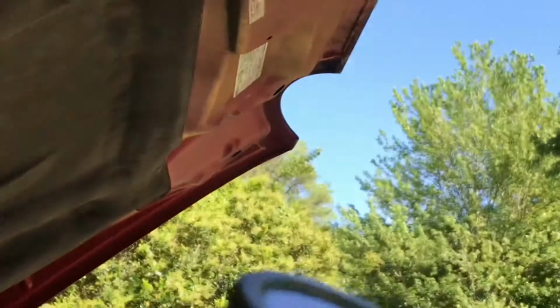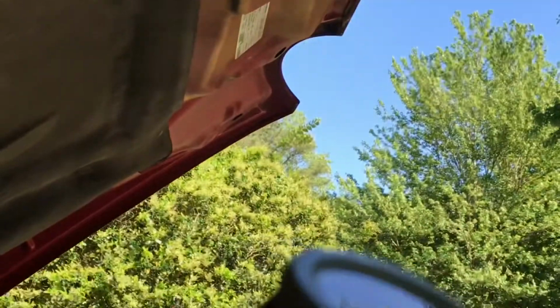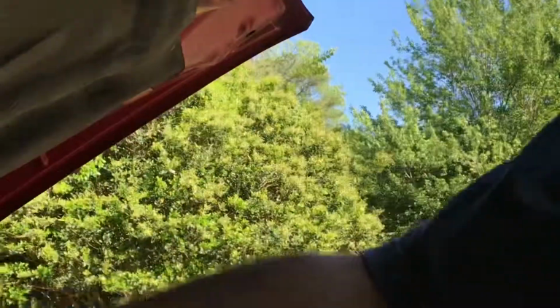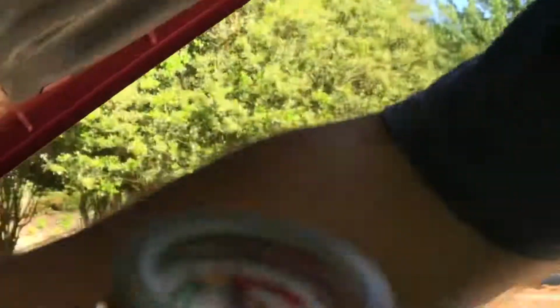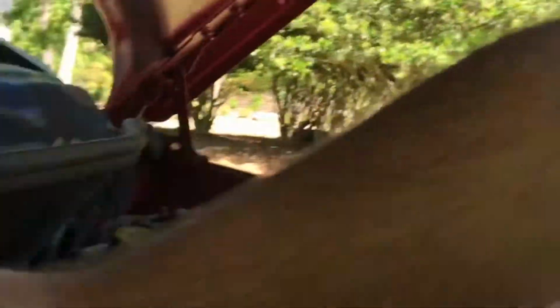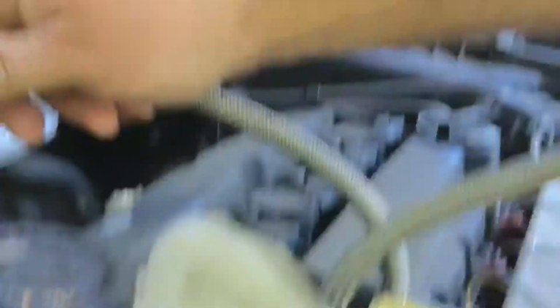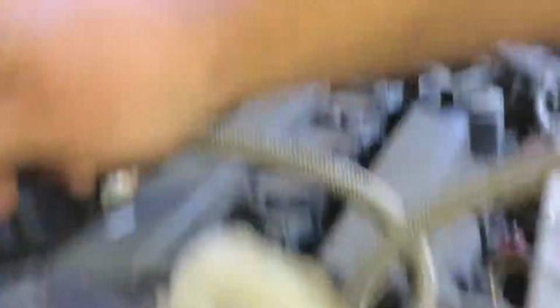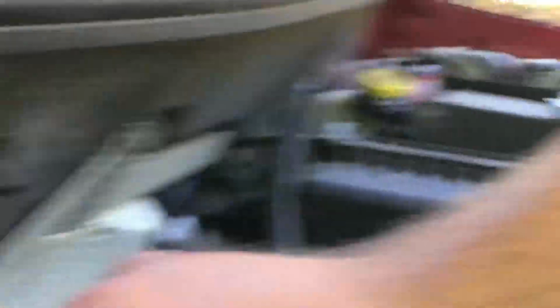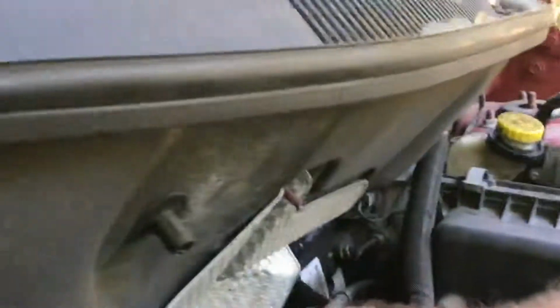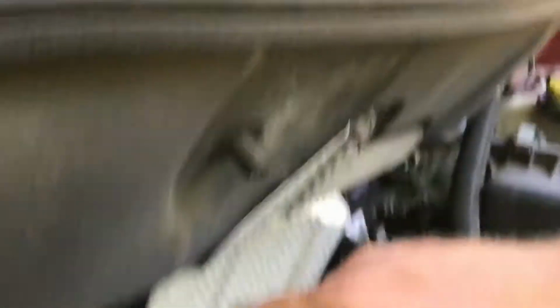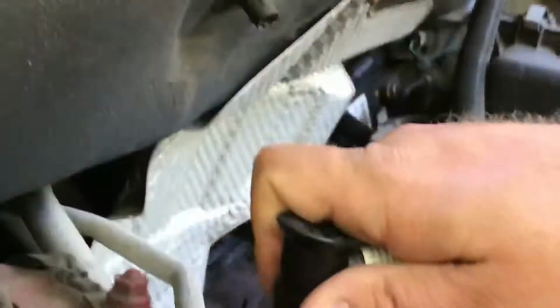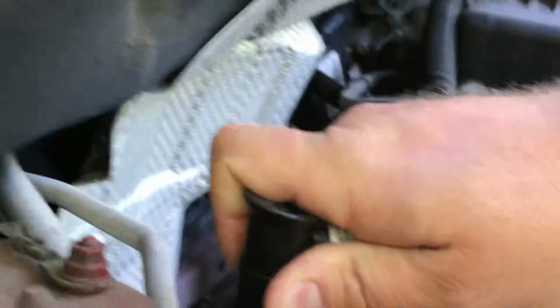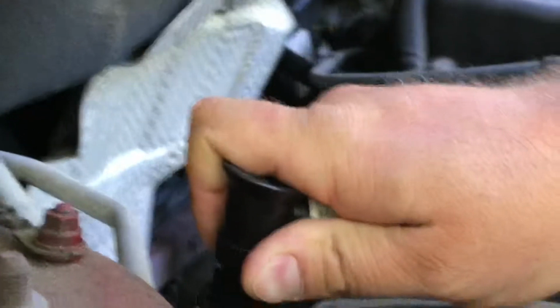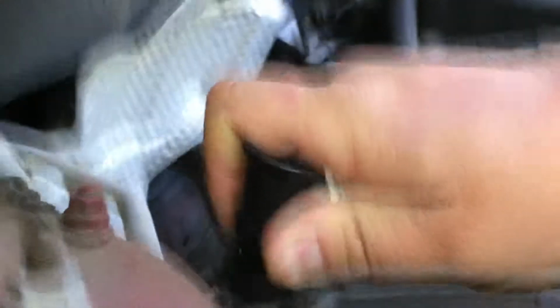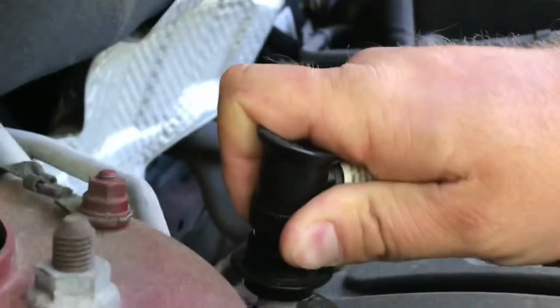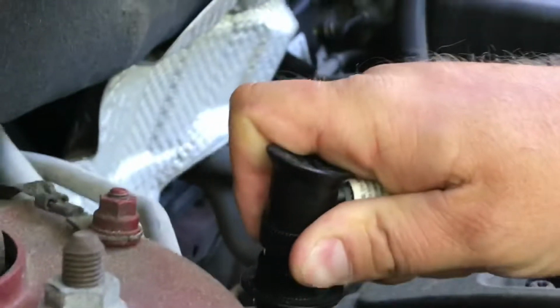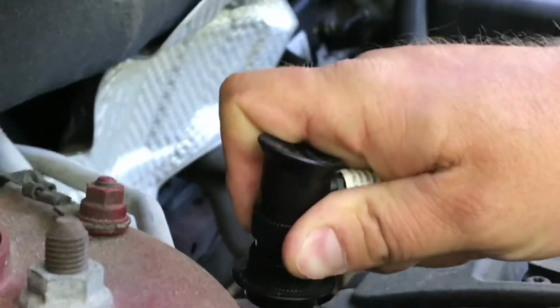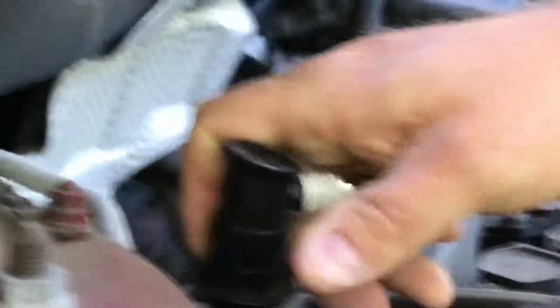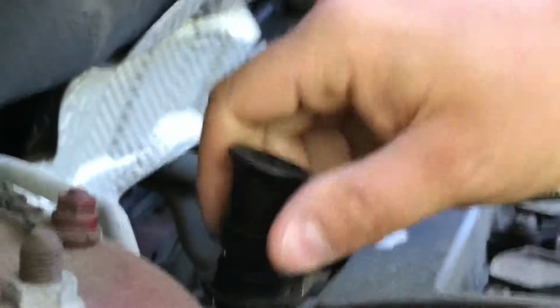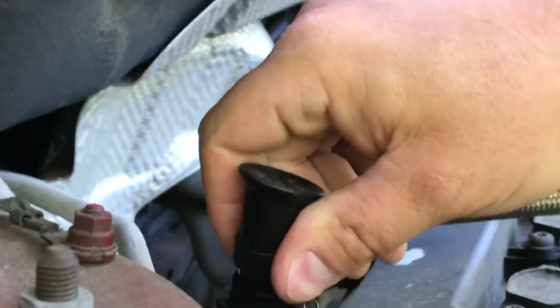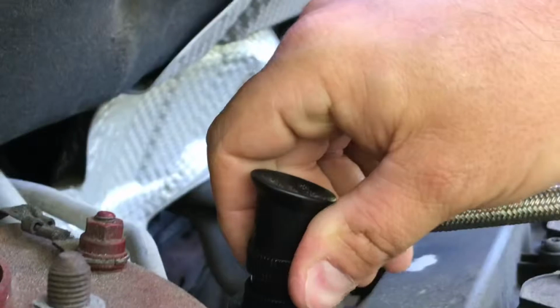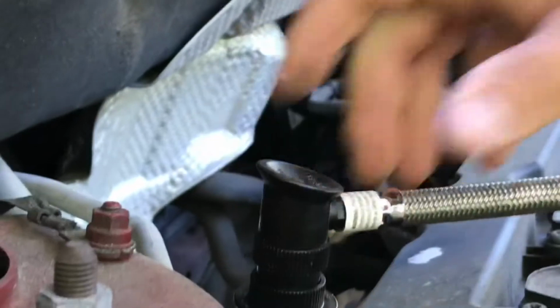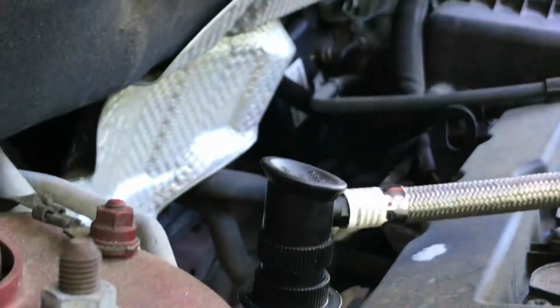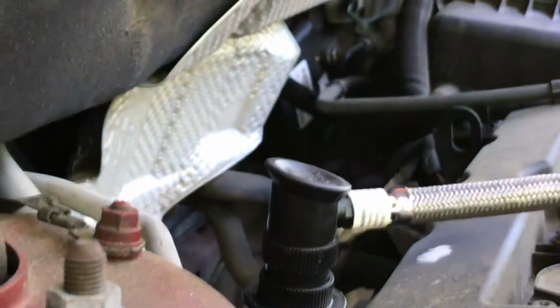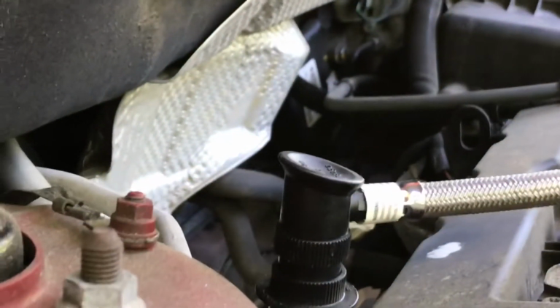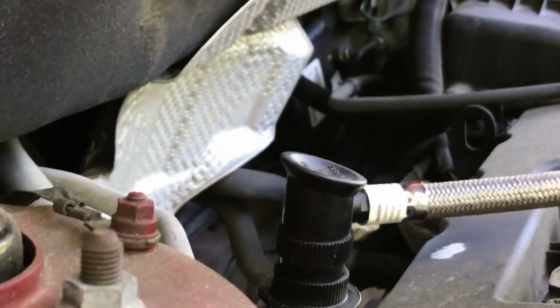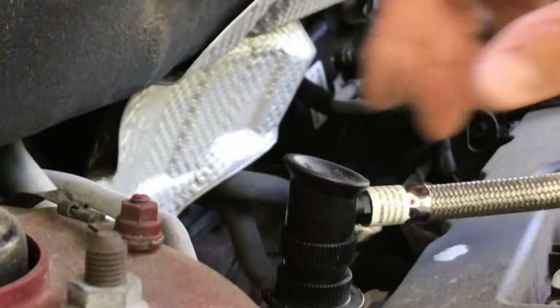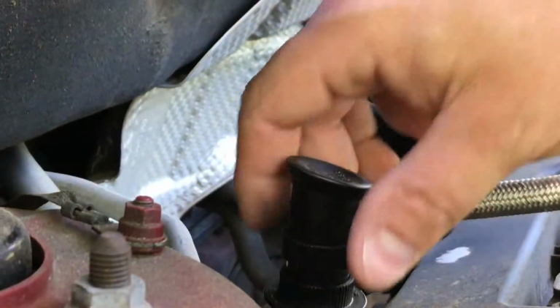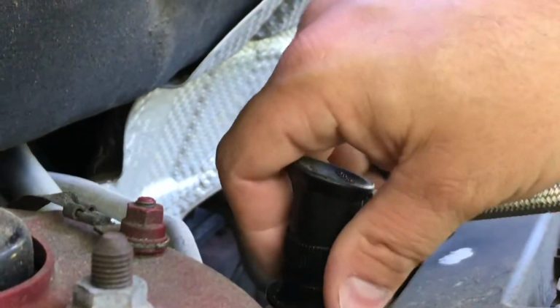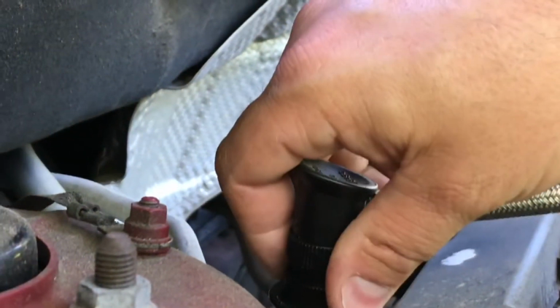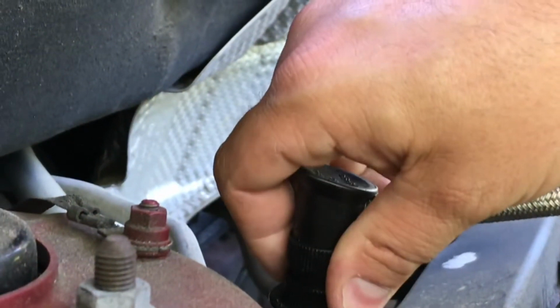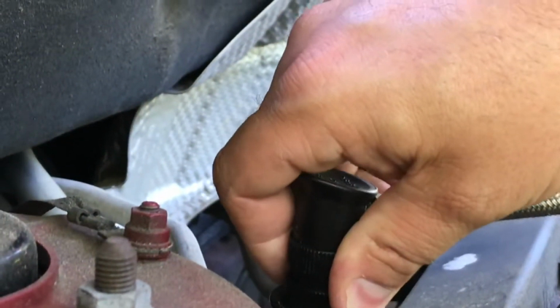I'm going to put the gauge on it and take a measurement. It says my pressure is low — so that's a good sign. Whatever I'm going to do here is probably going to work.